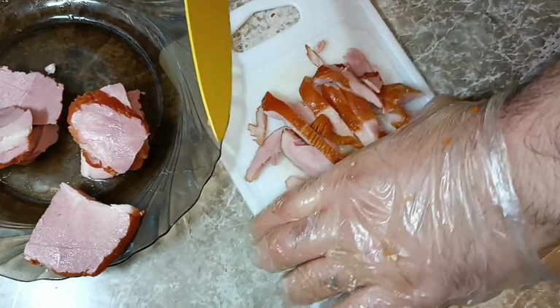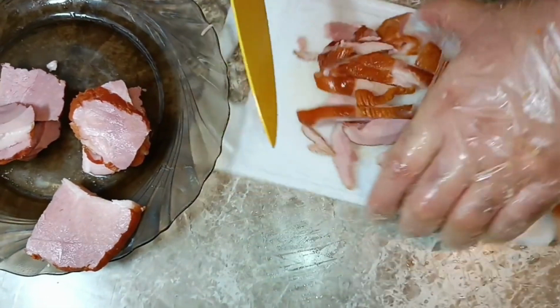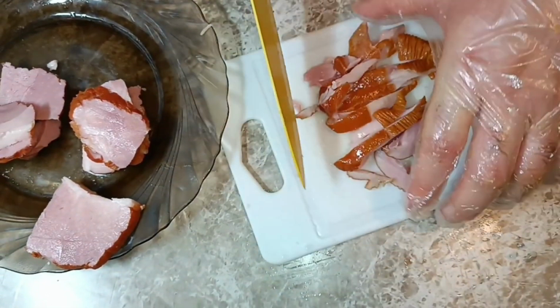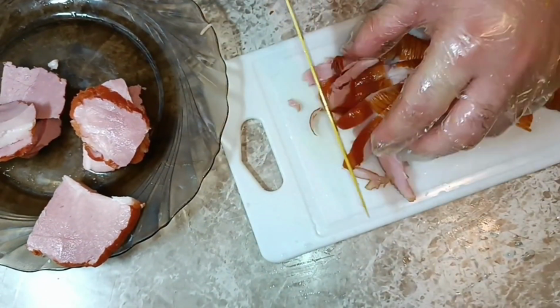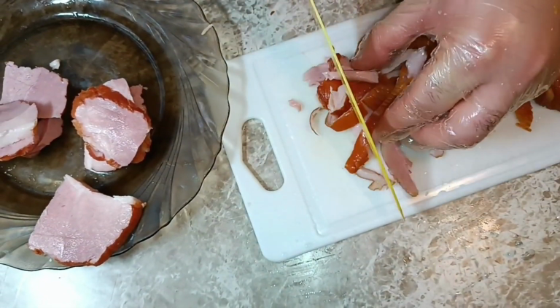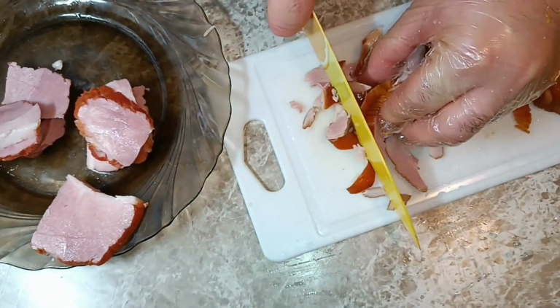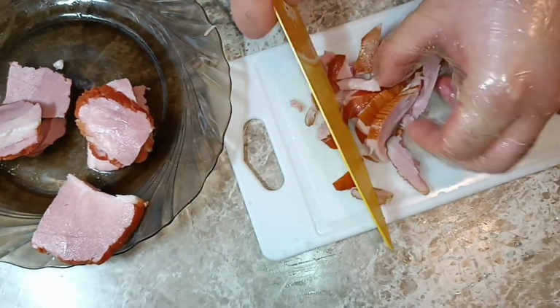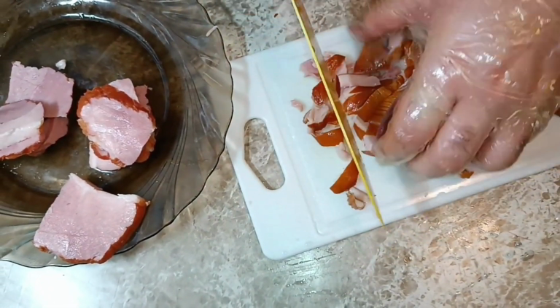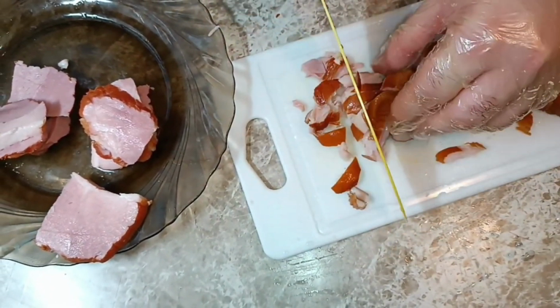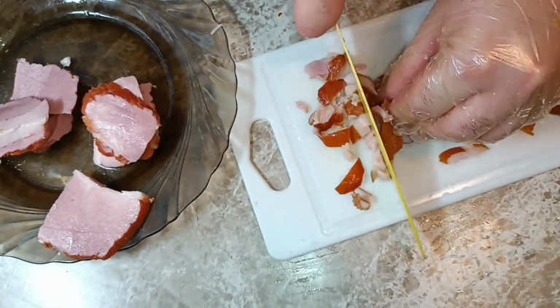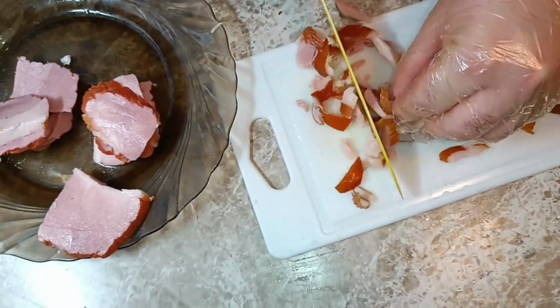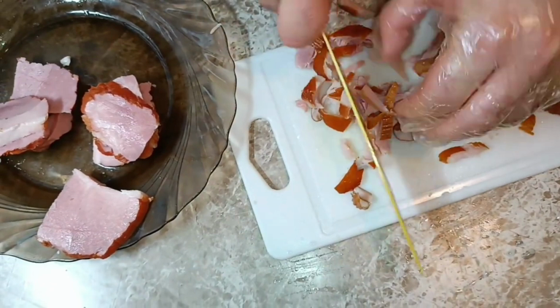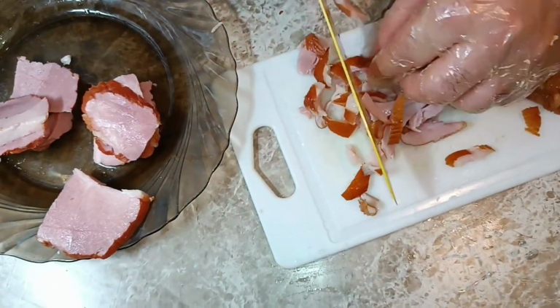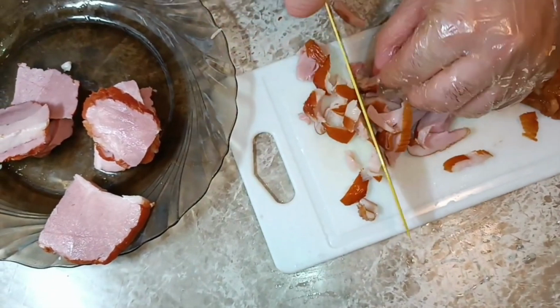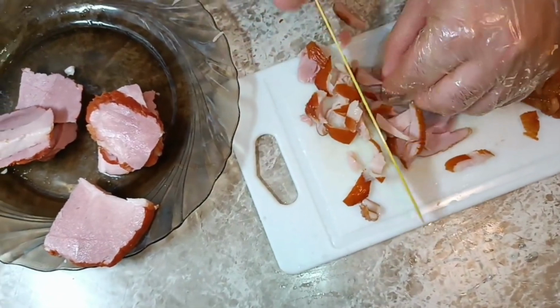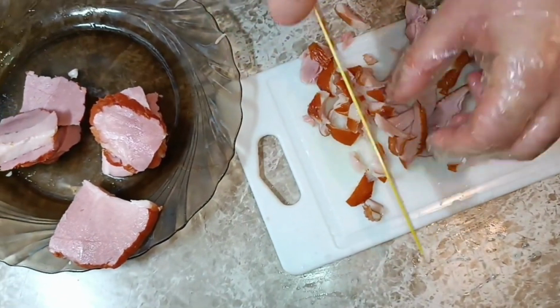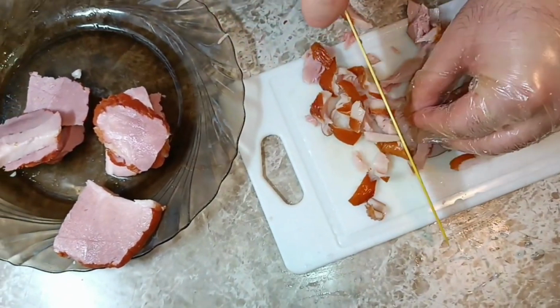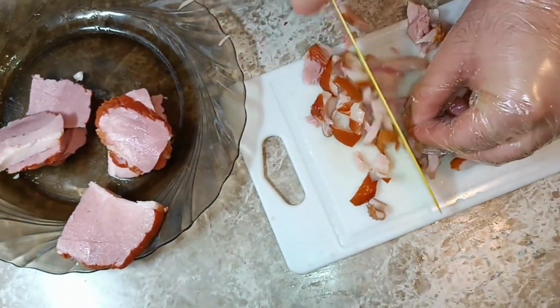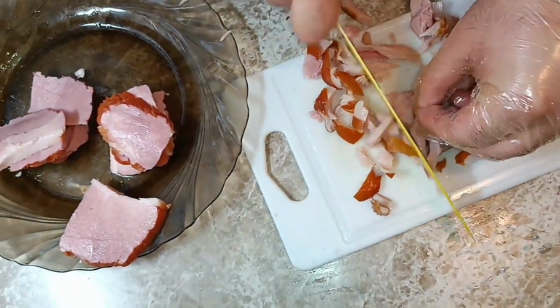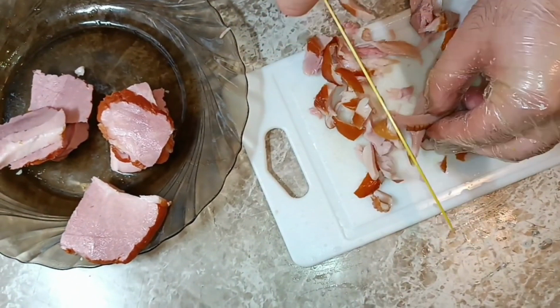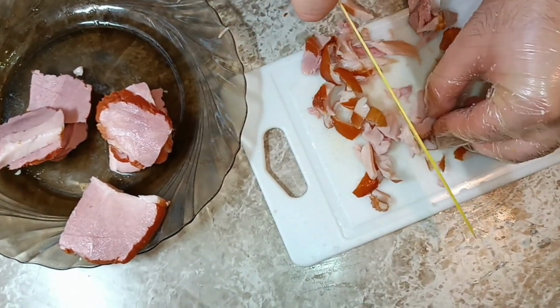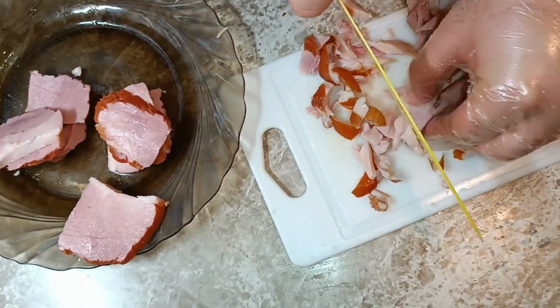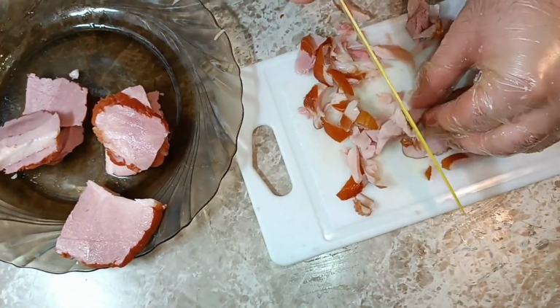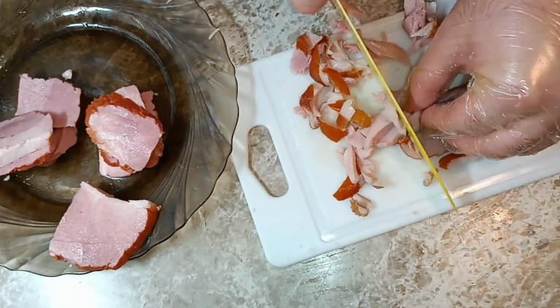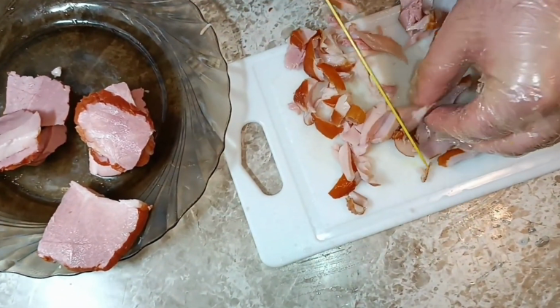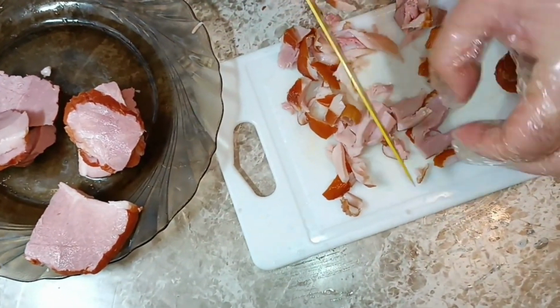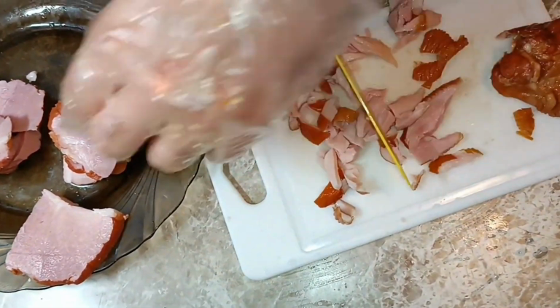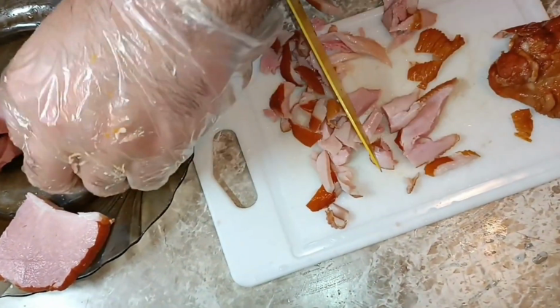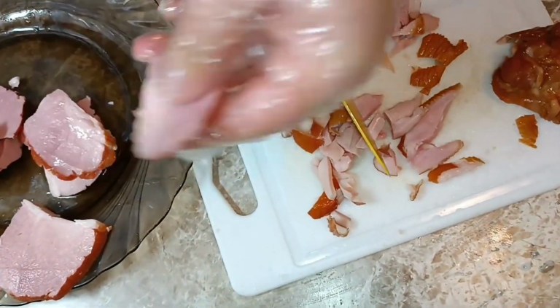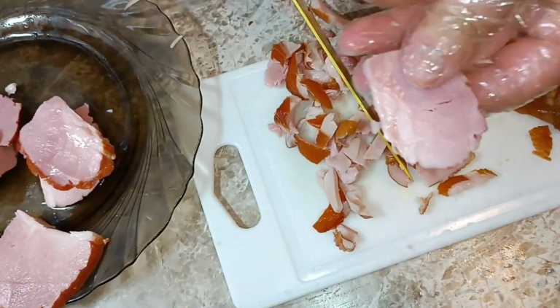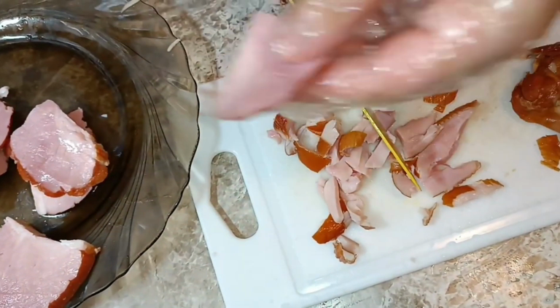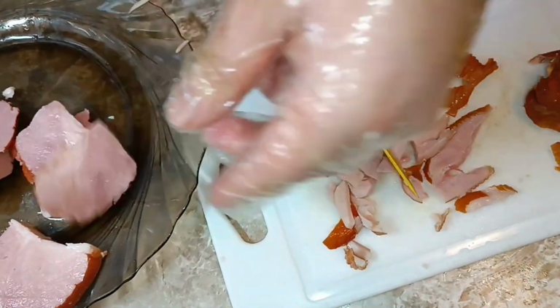Нарезаем мясо мелкими кусочками. У меня это копченая курица и копченая грудинка.